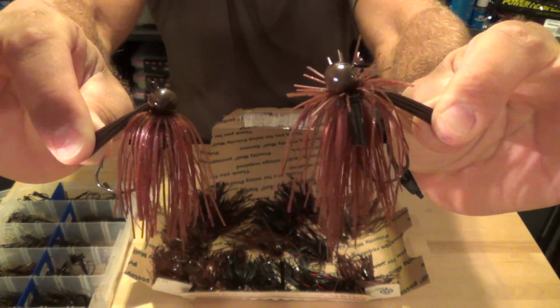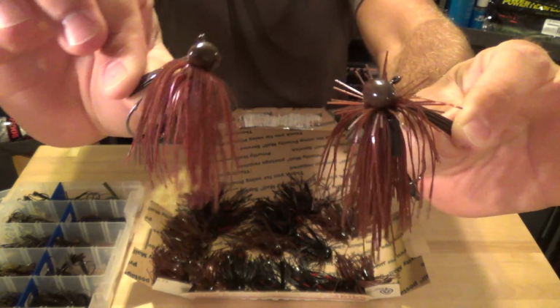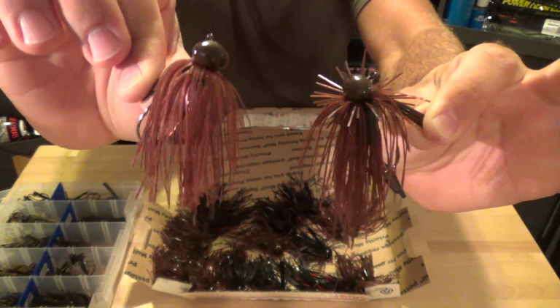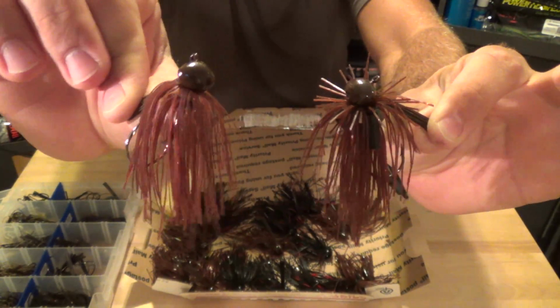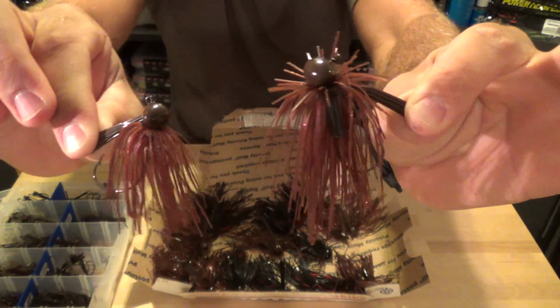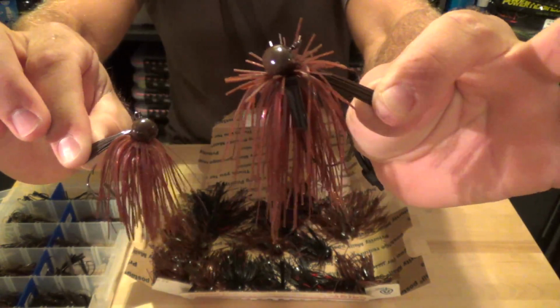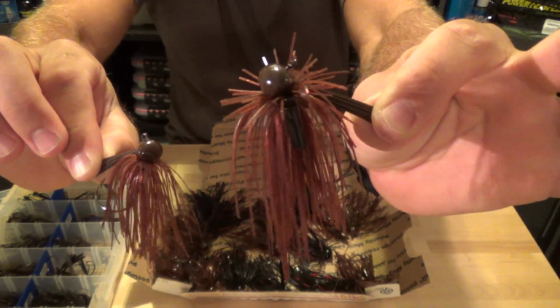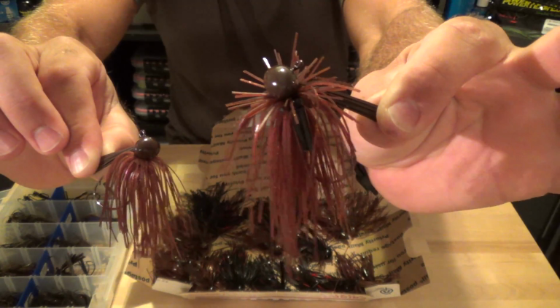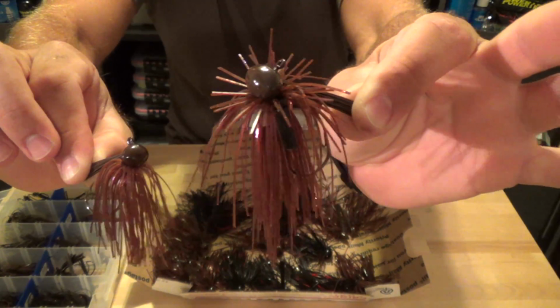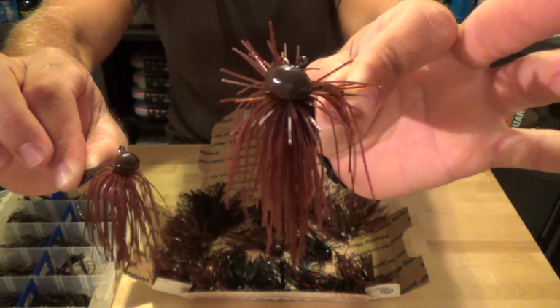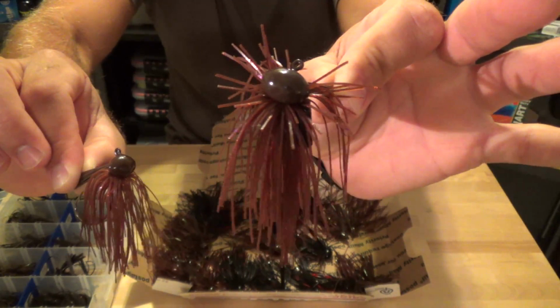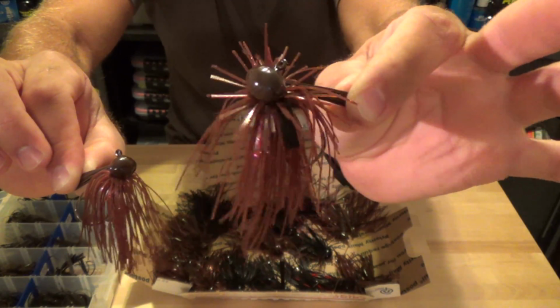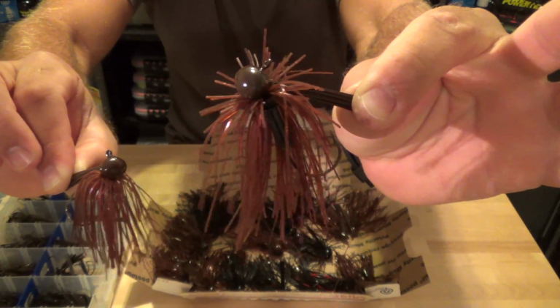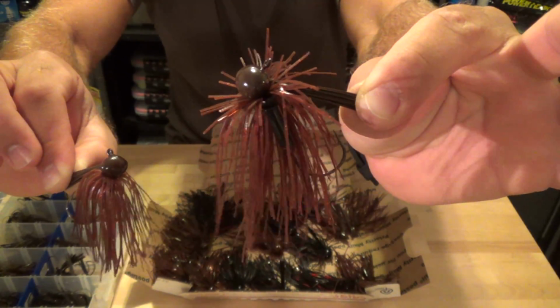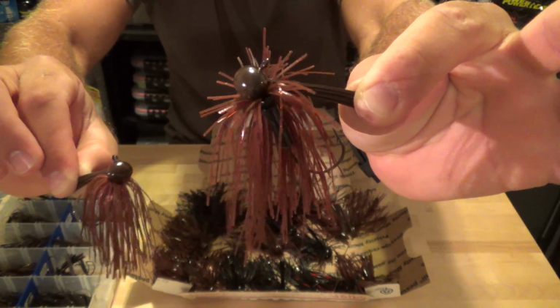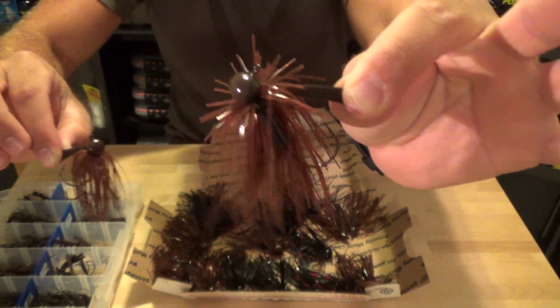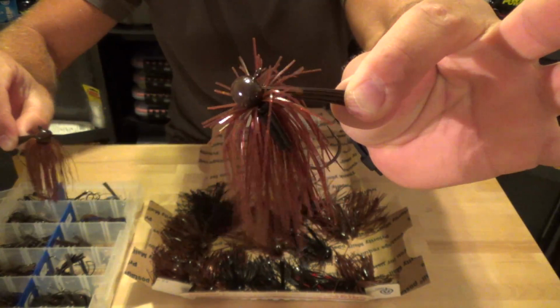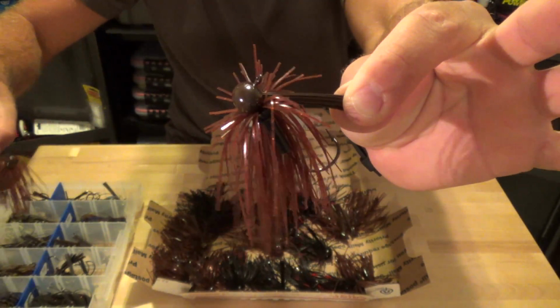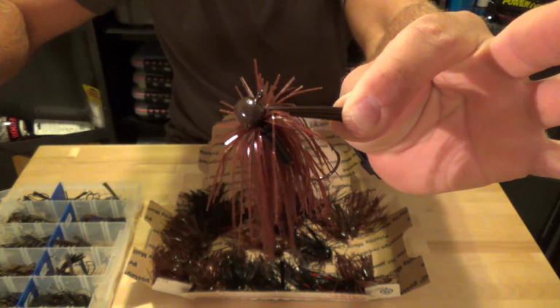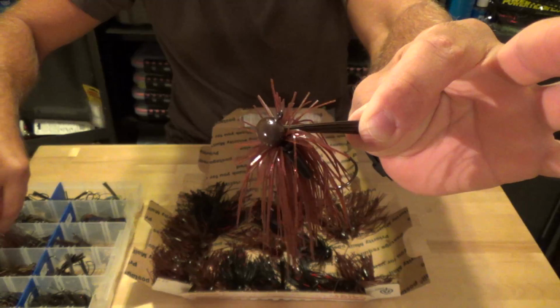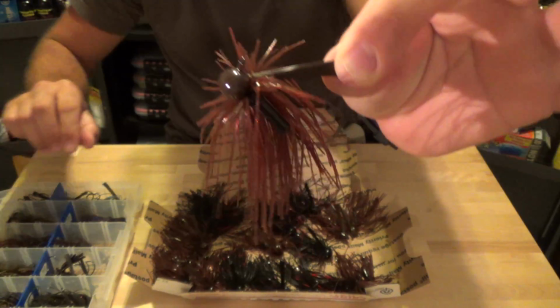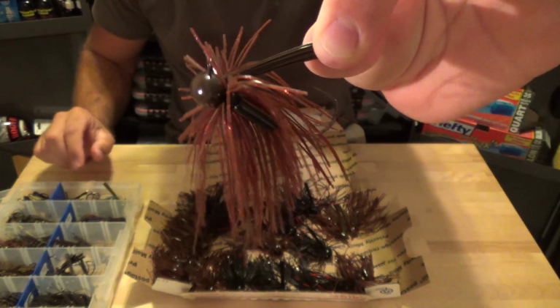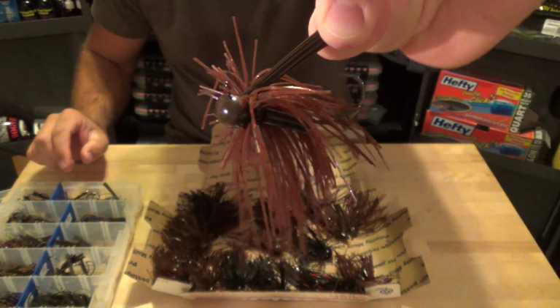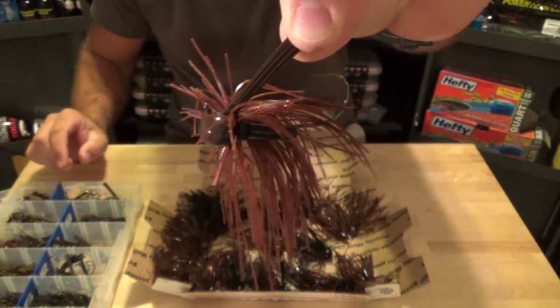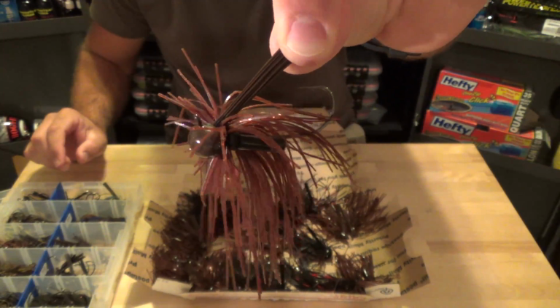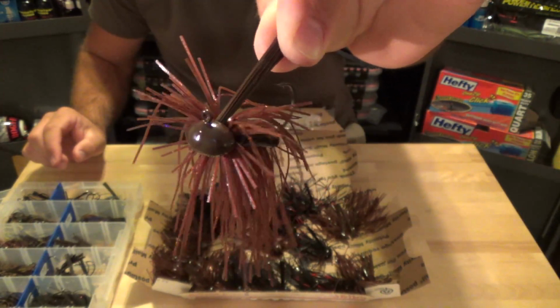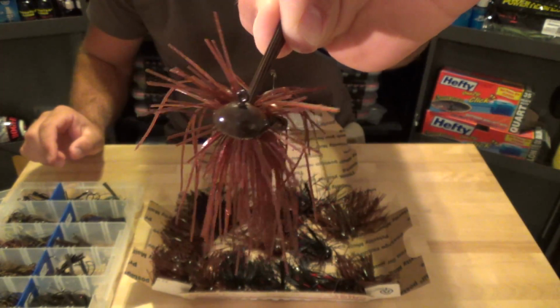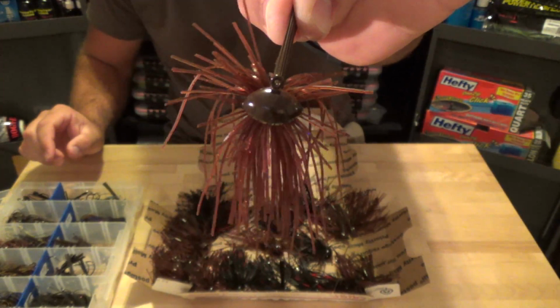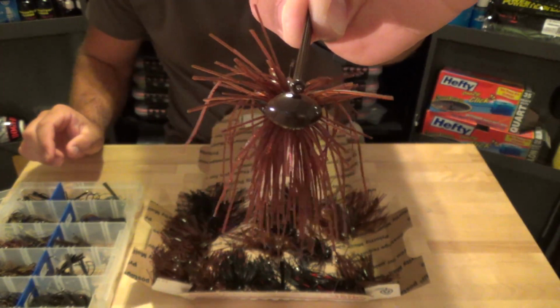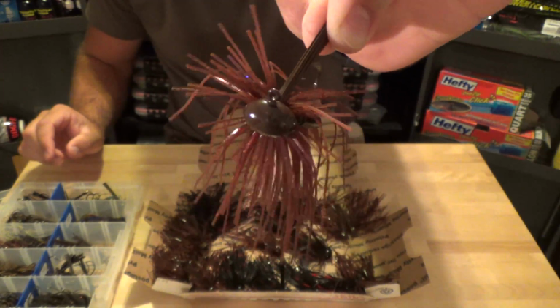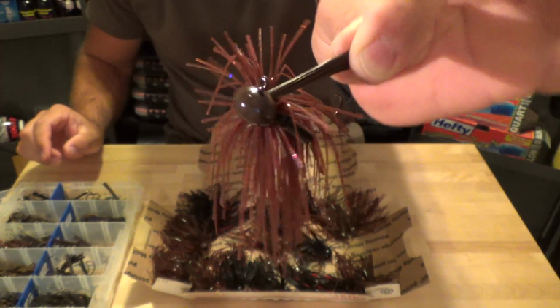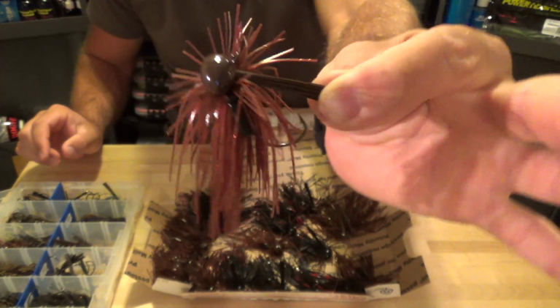All I did was send him the picture, and he came up with that. Awesome job buddy. Like I said, he's calling this one Bitch and Crawl, which is a damn good name because it looks badass. That's exactly what I was looking for.